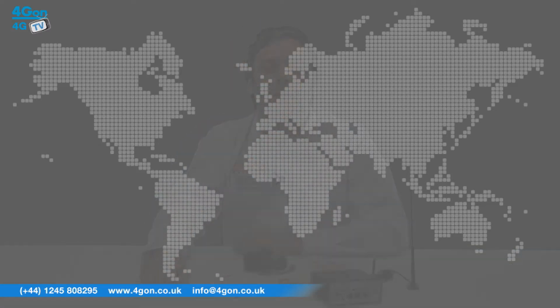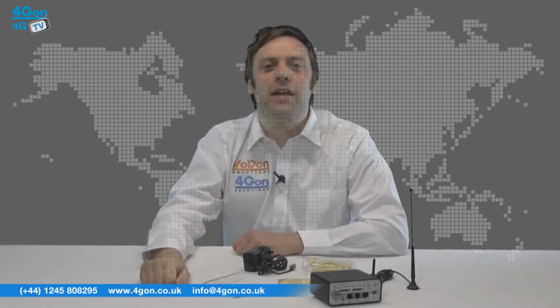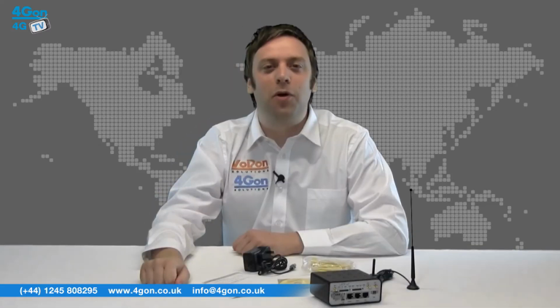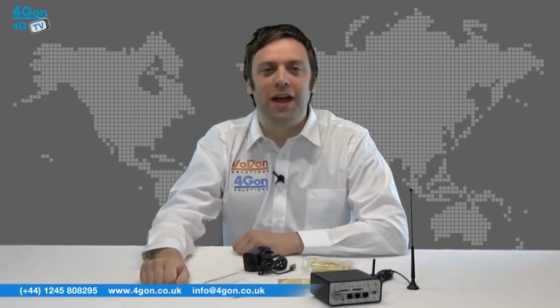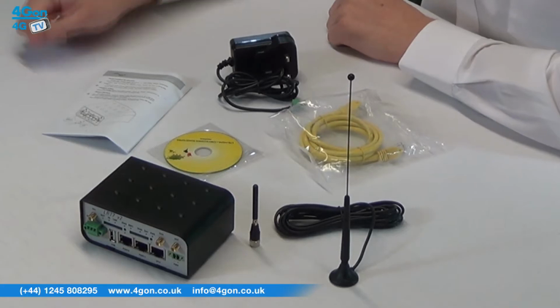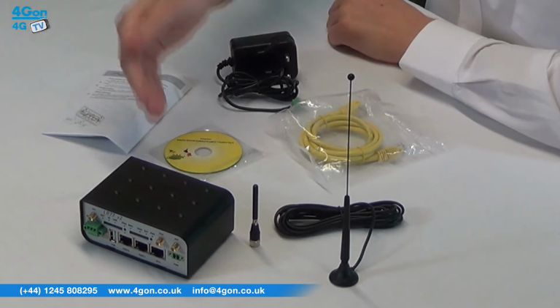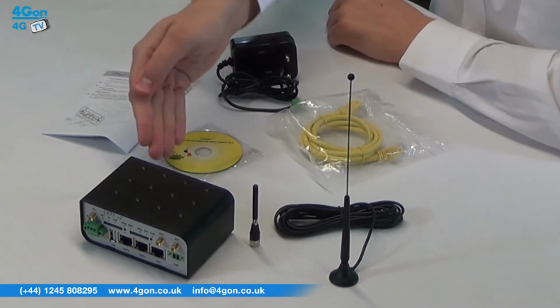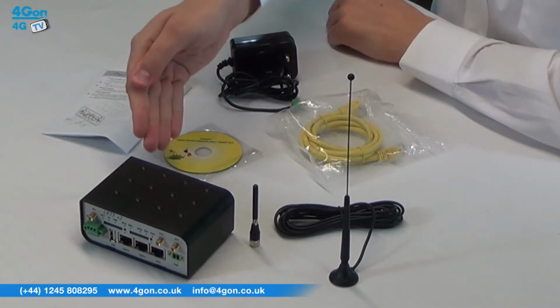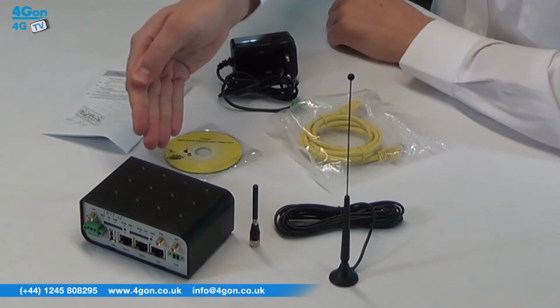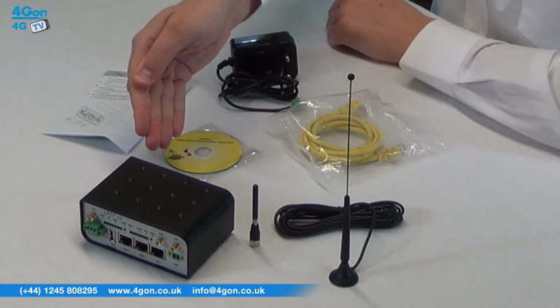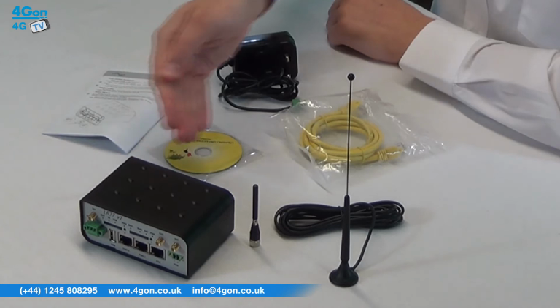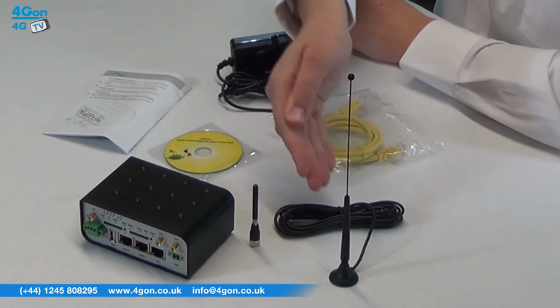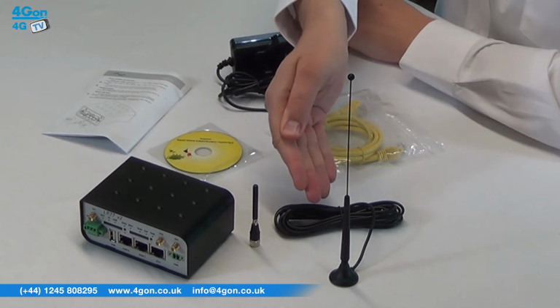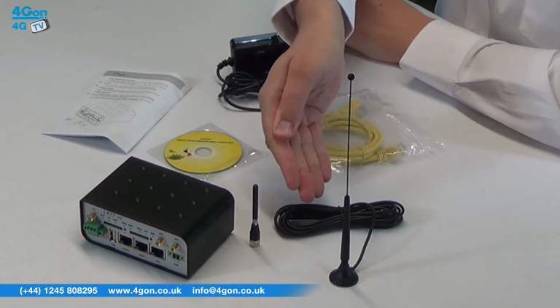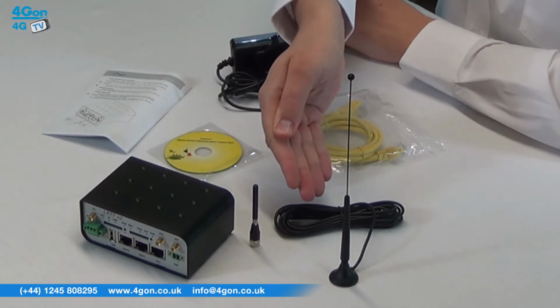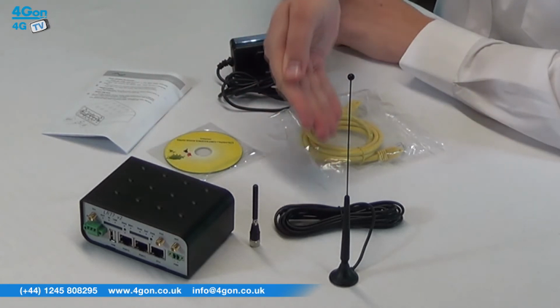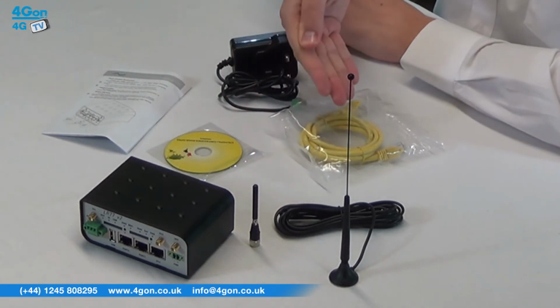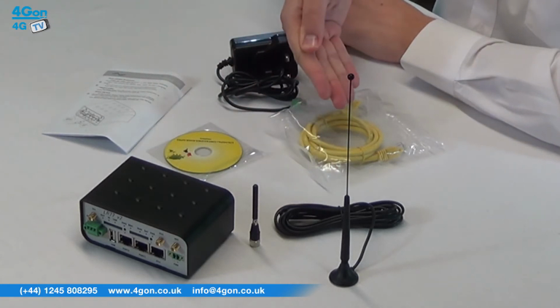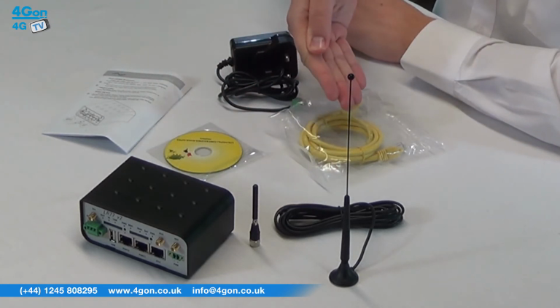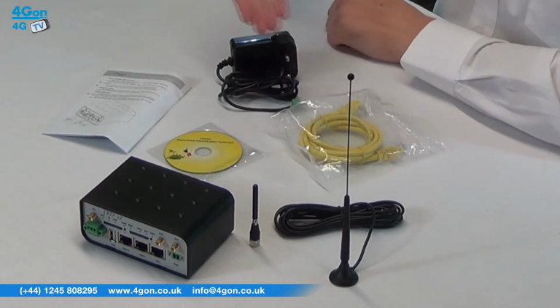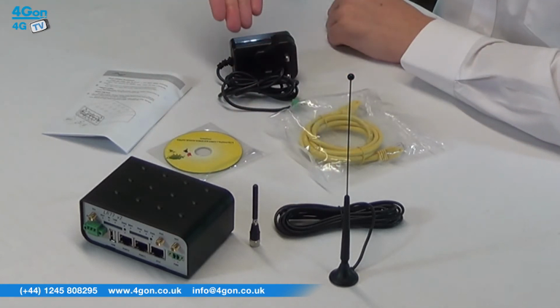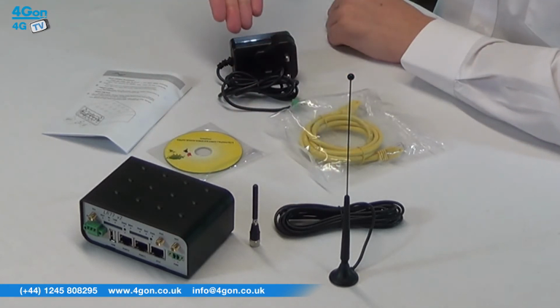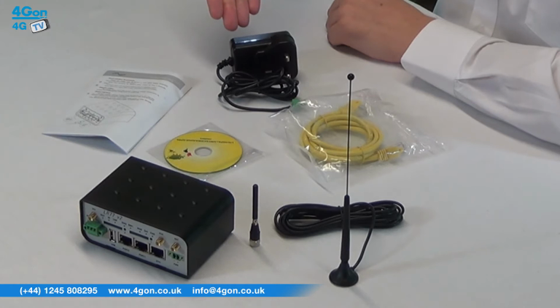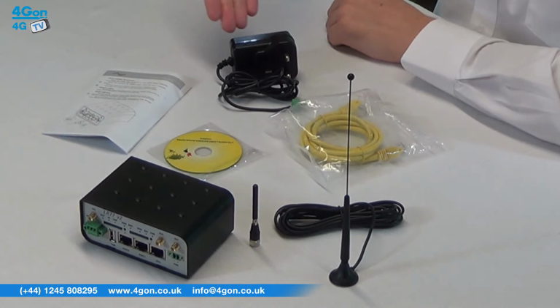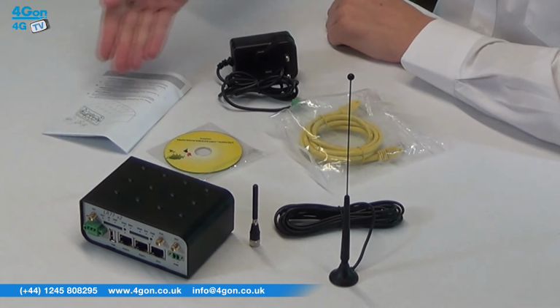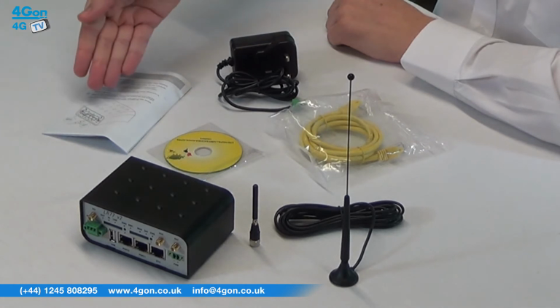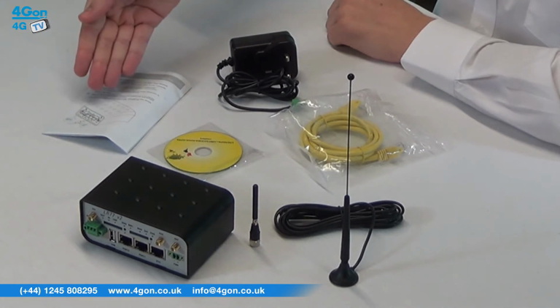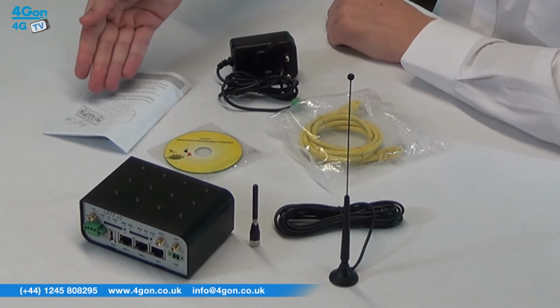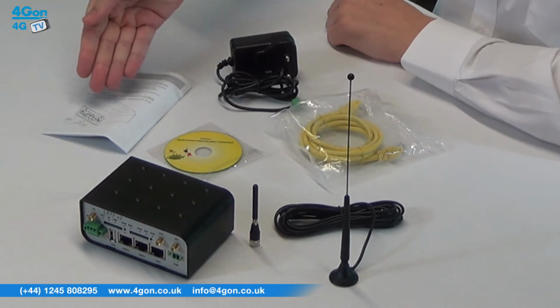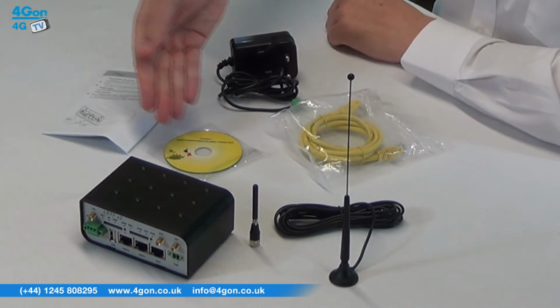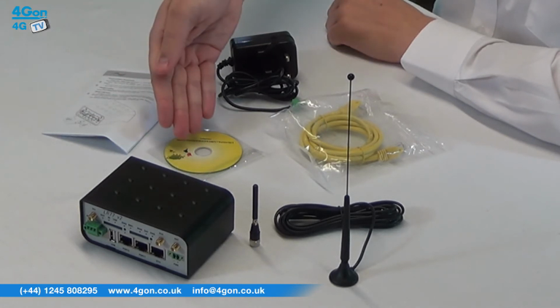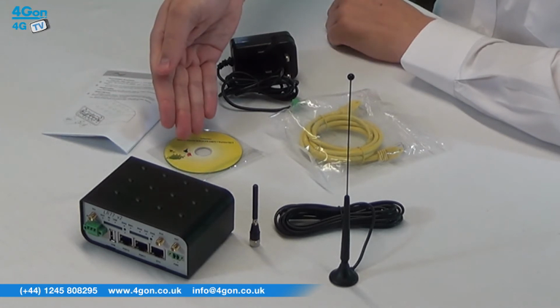In the box we have the LR77 4G router, antennas, network cable, power supply, documentation and software disk.